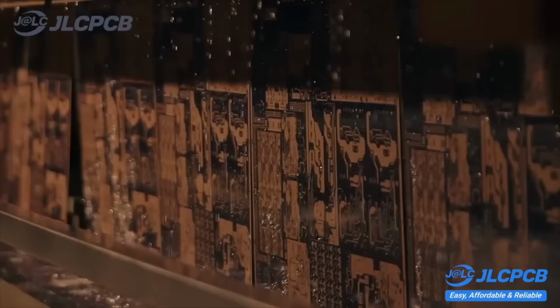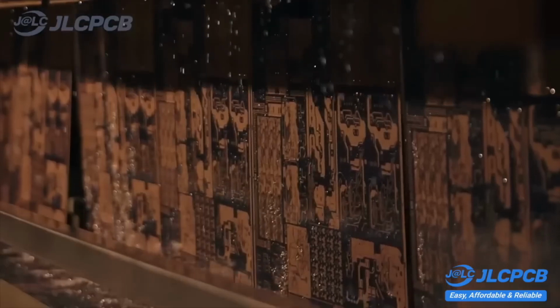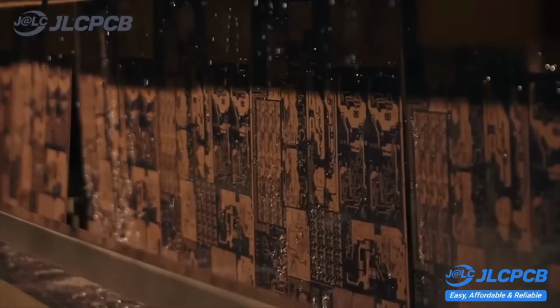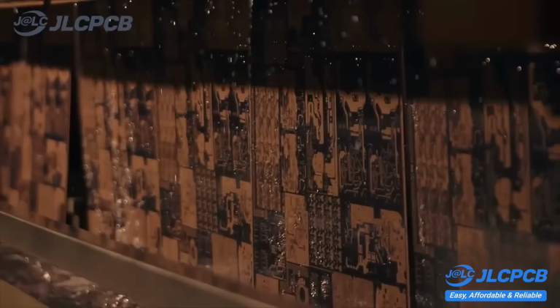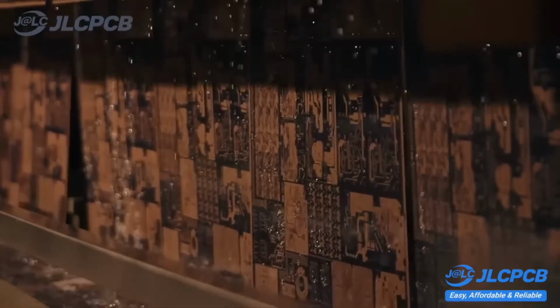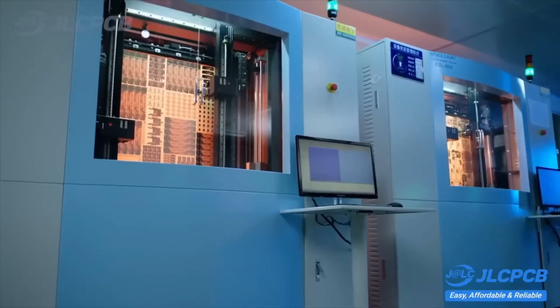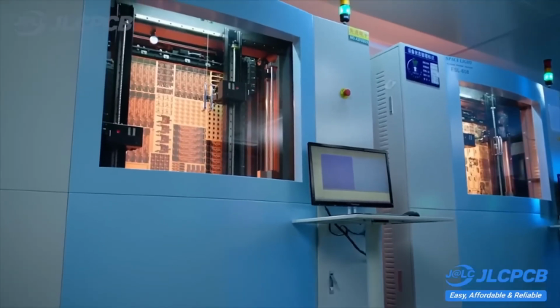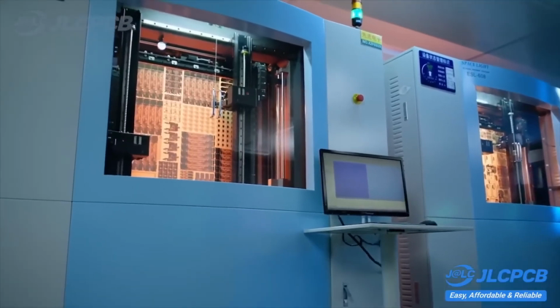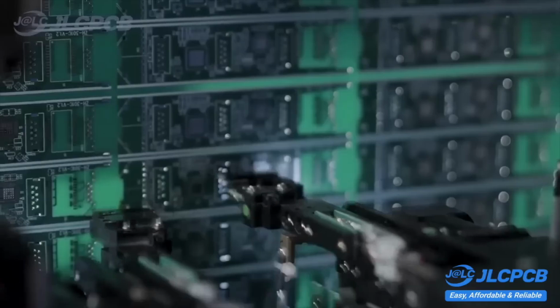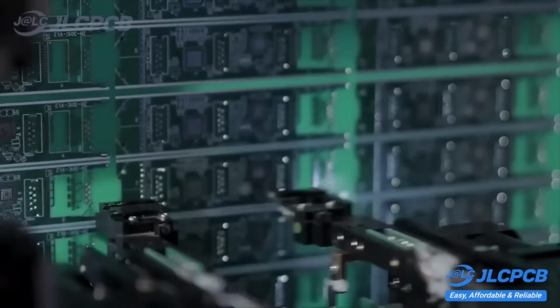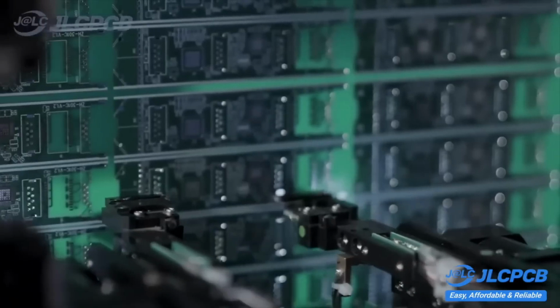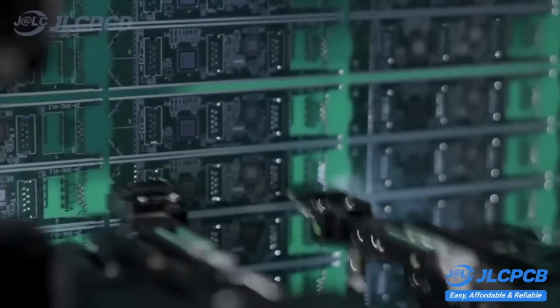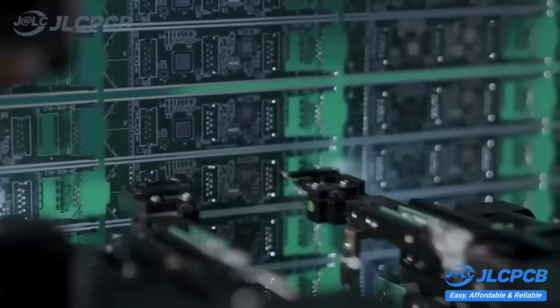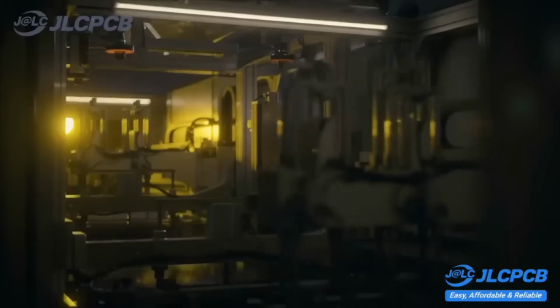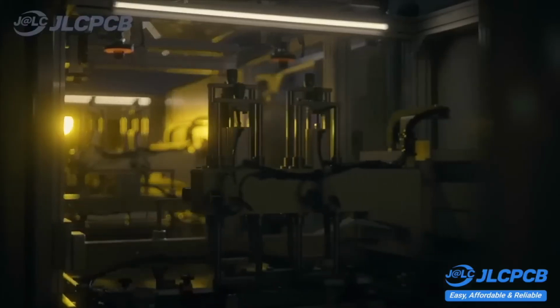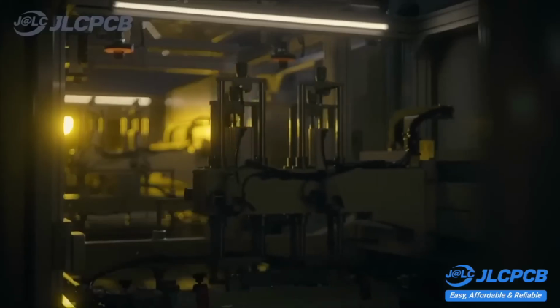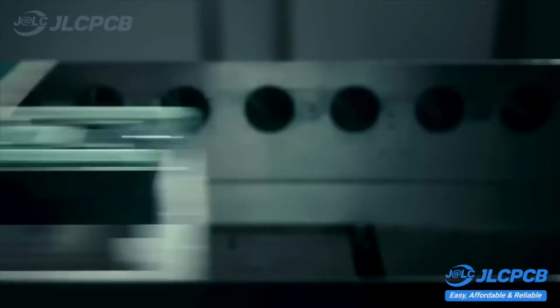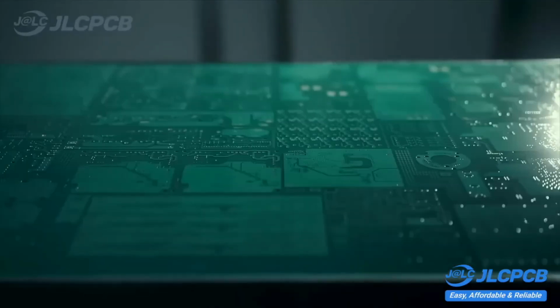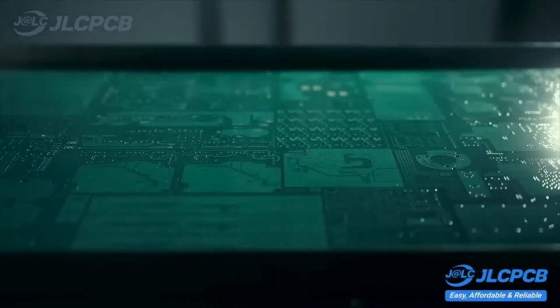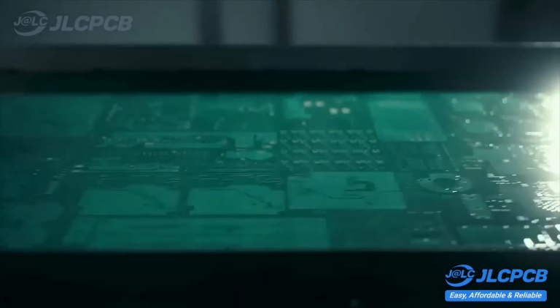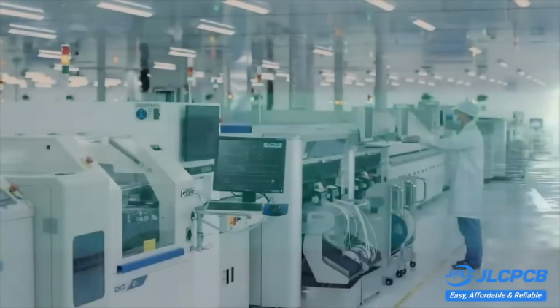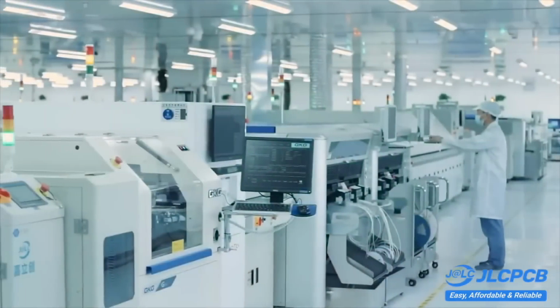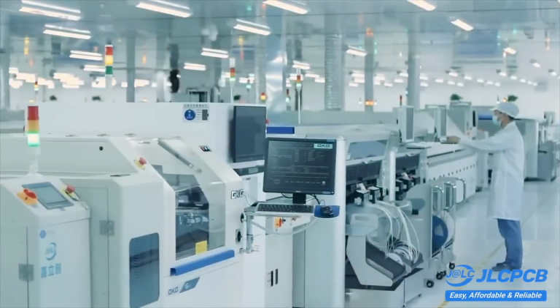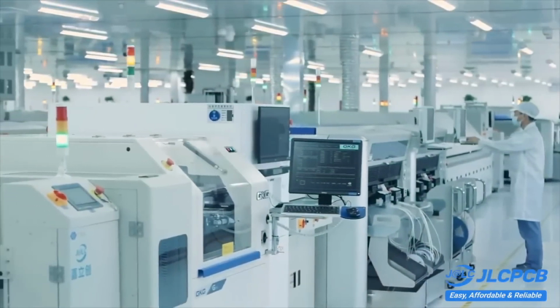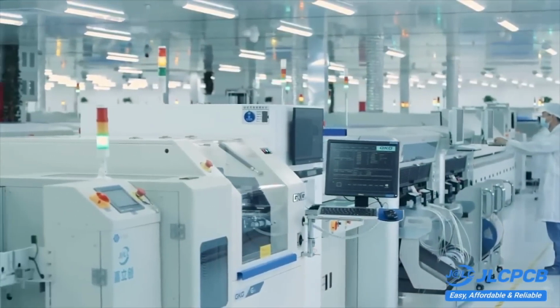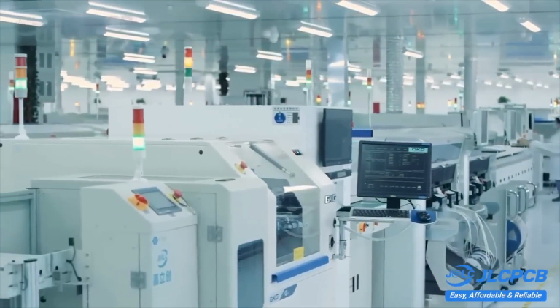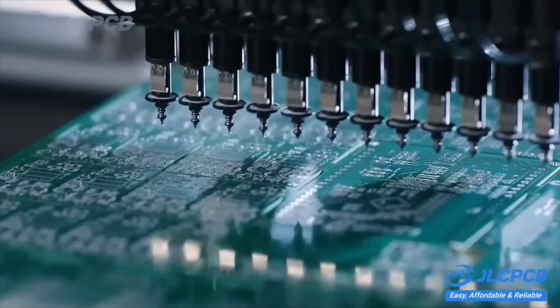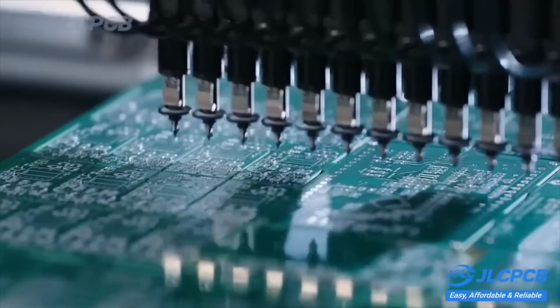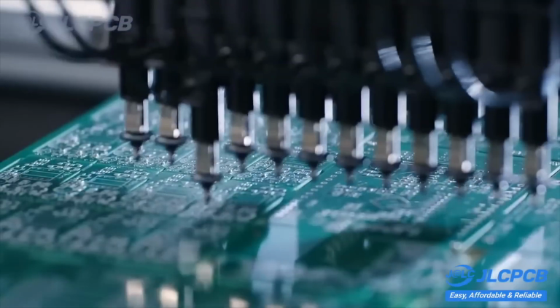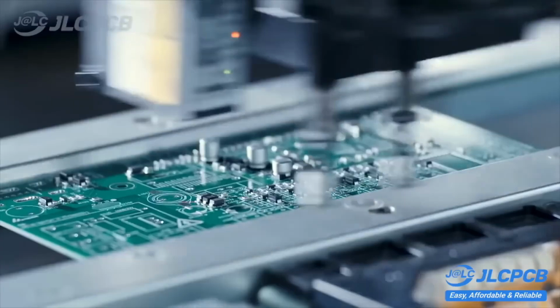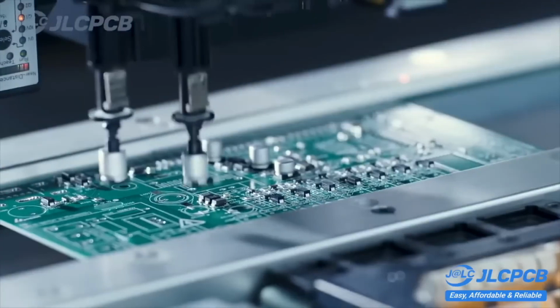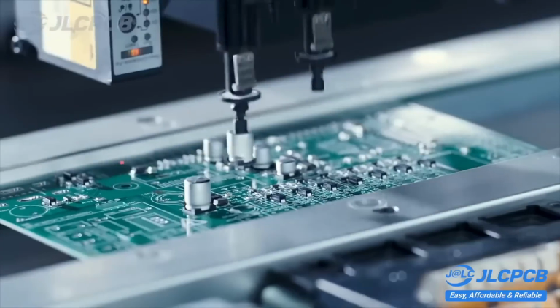JLCPCB is a company with a fully integrated production cycle. Strict quality control ensures the boards are always perfect, and that's how it will always be. Production times for boards are just a few days, but there's also an express service for manufacturing in just 24 hours.